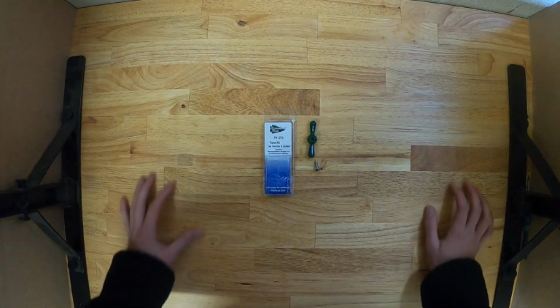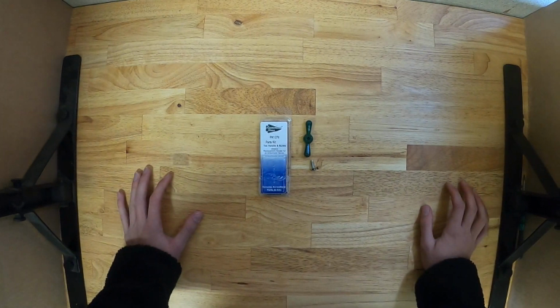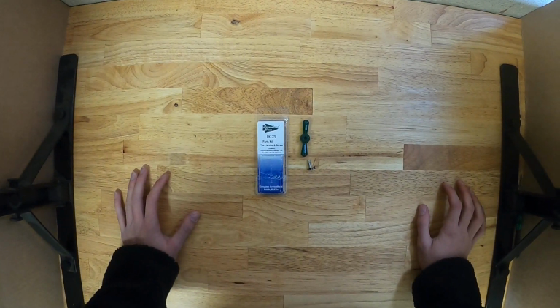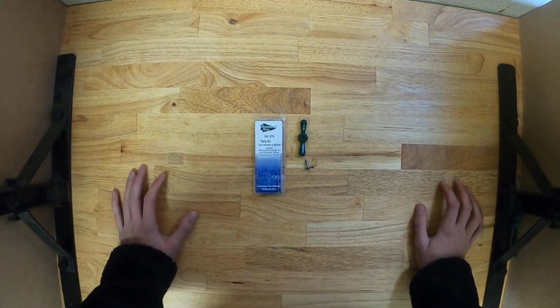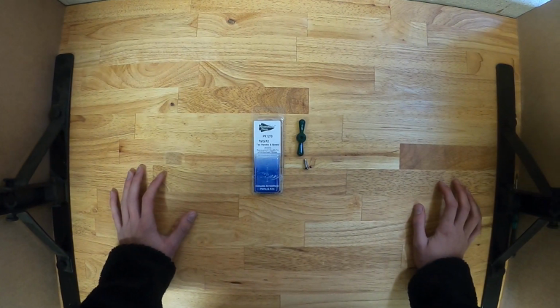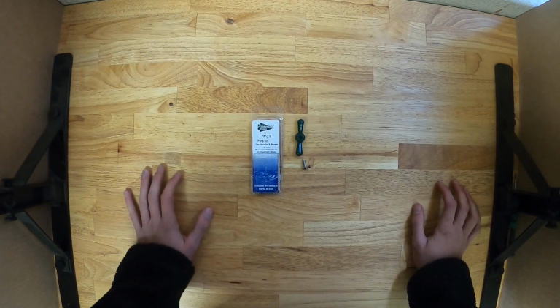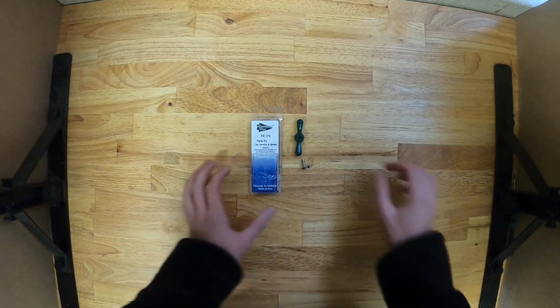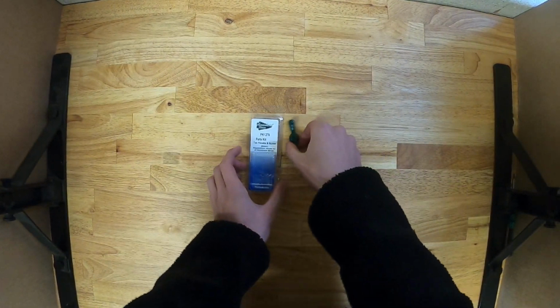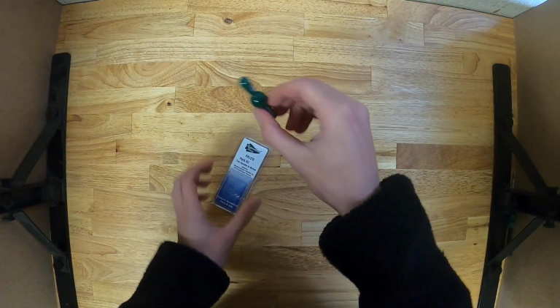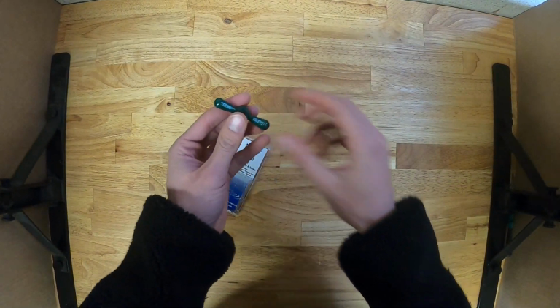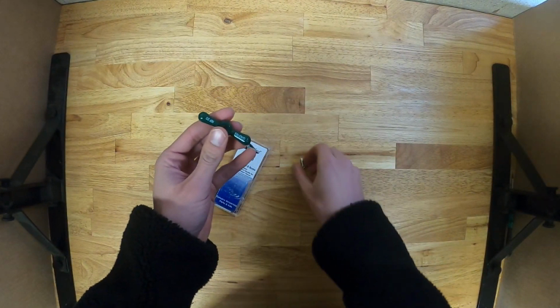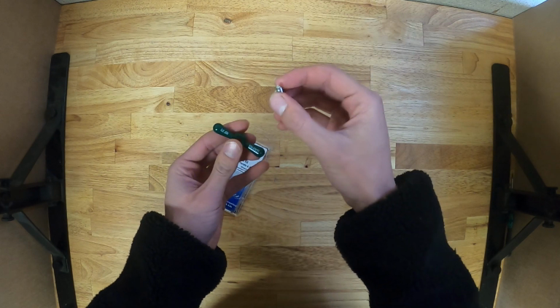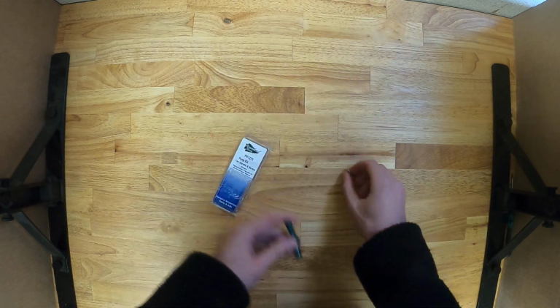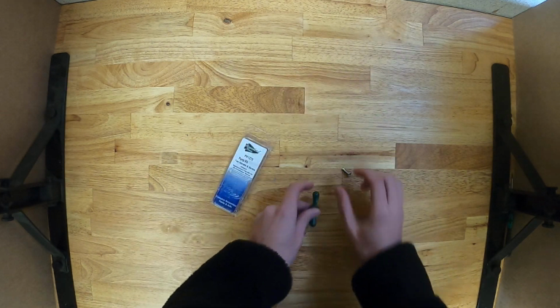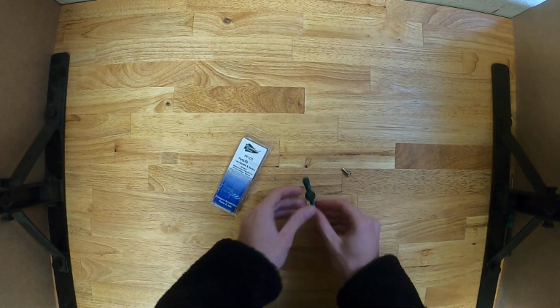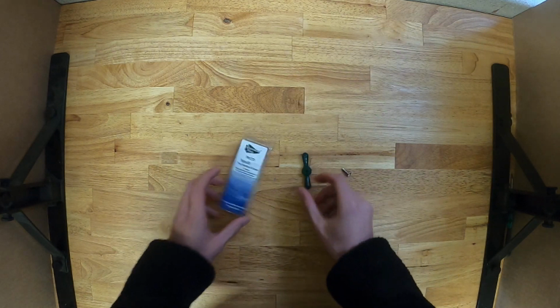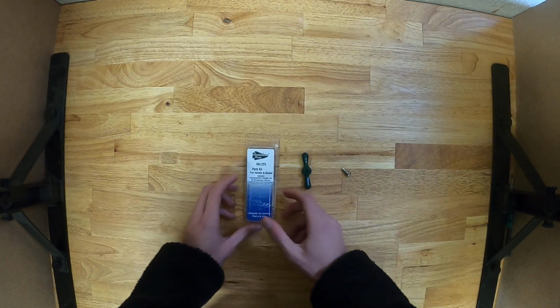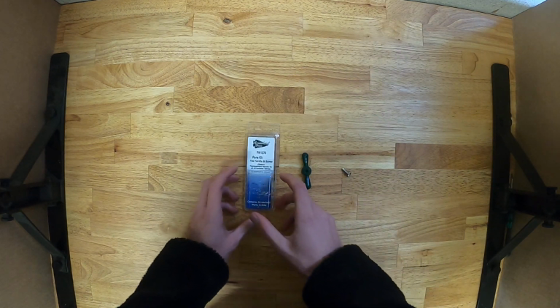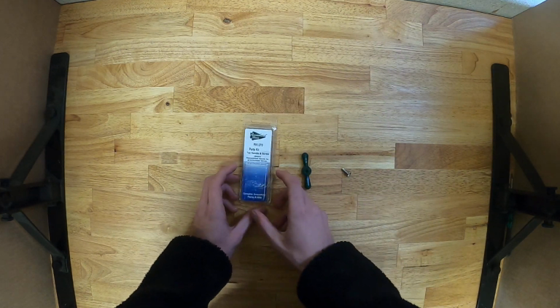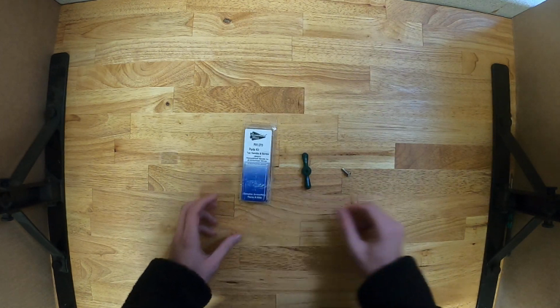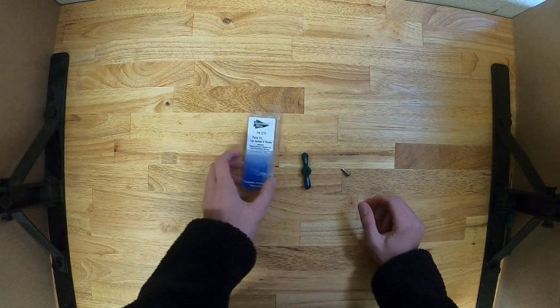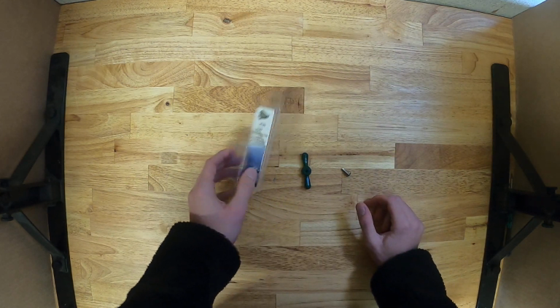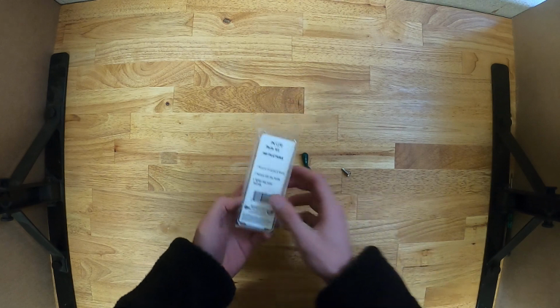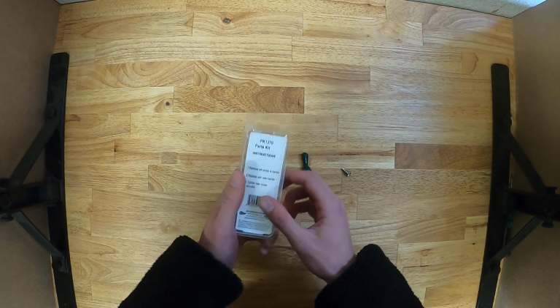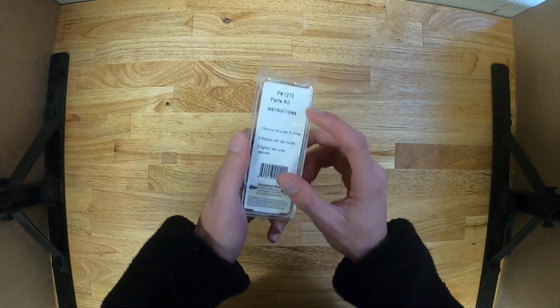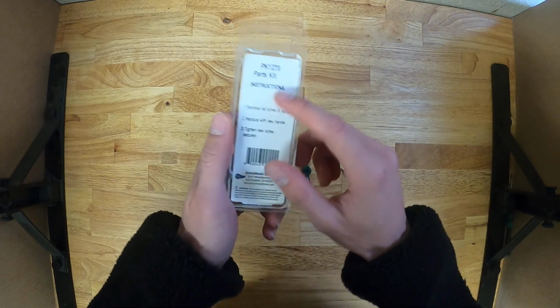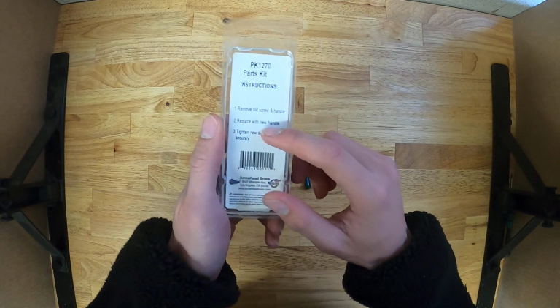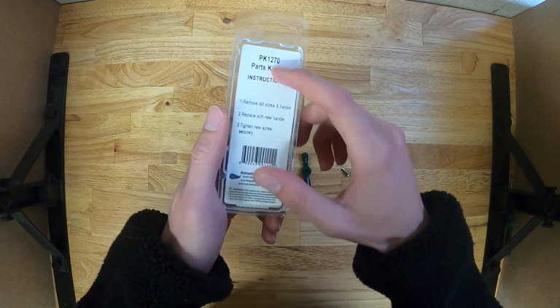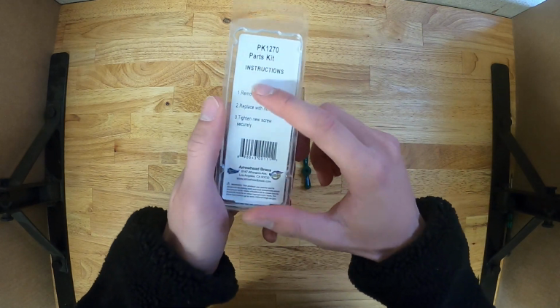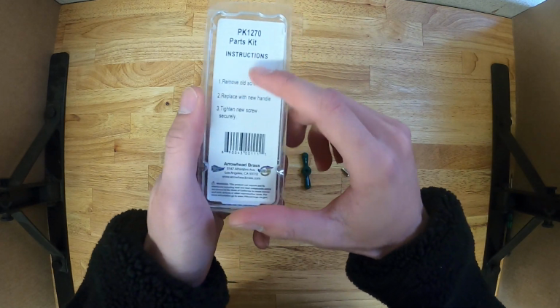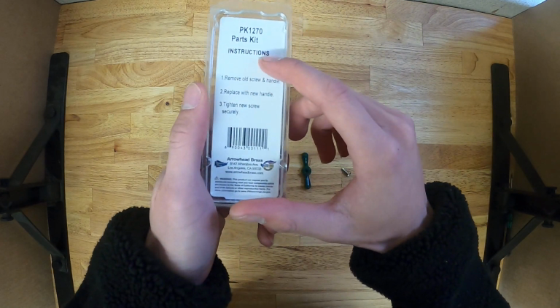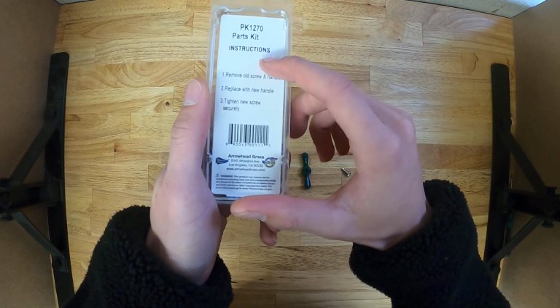This is the Arrowhead Brass PK-1270 Parts Kit for the T-Handle and Screw. This is the T-Handle replacement for Arrowhead Valves. On the back of the package, you'll see a list of instructions.